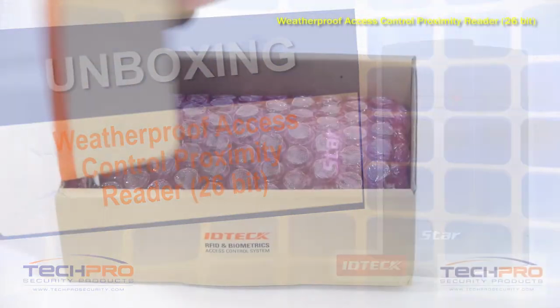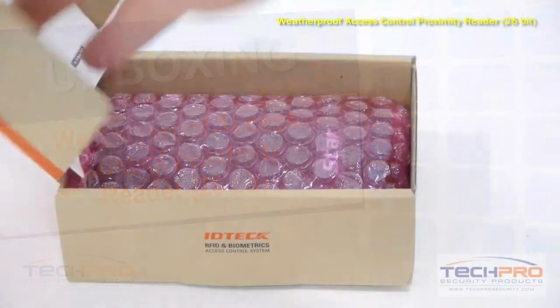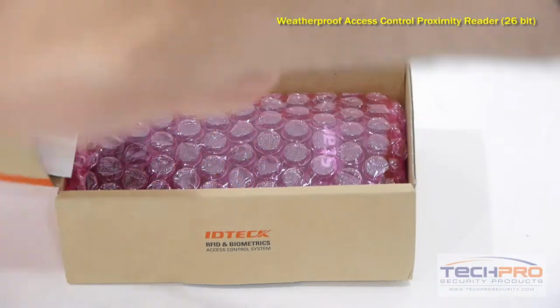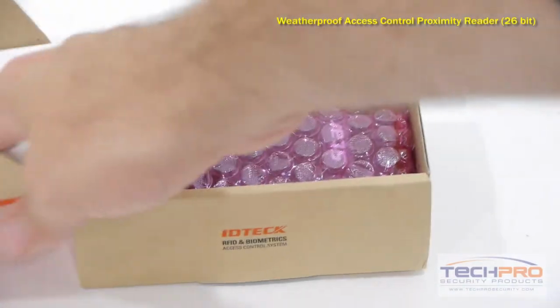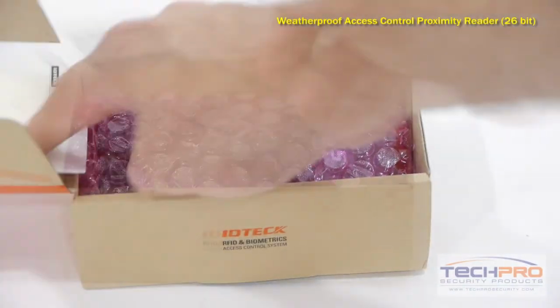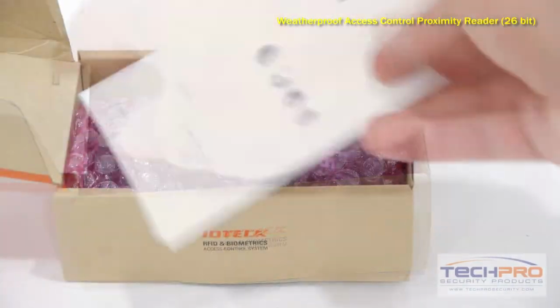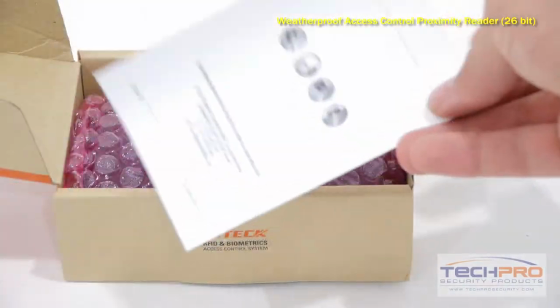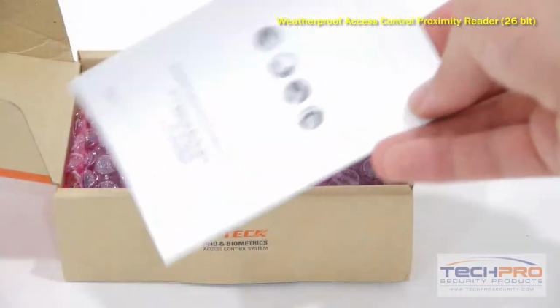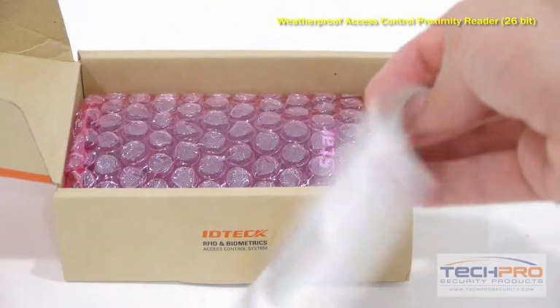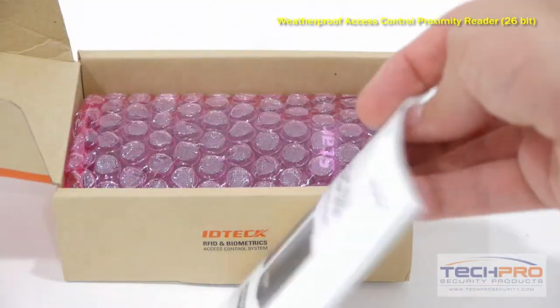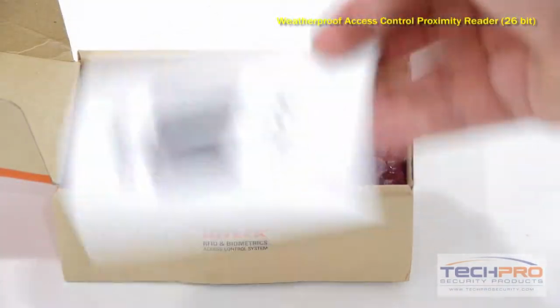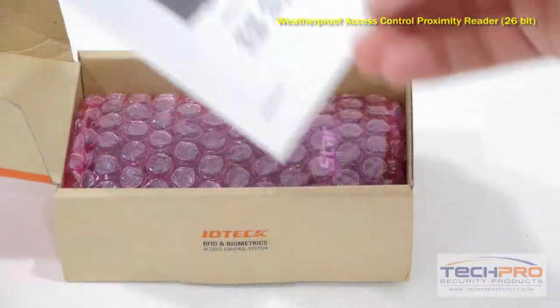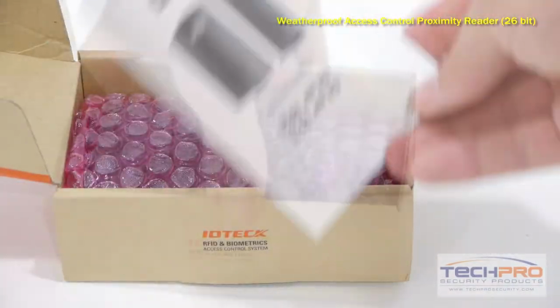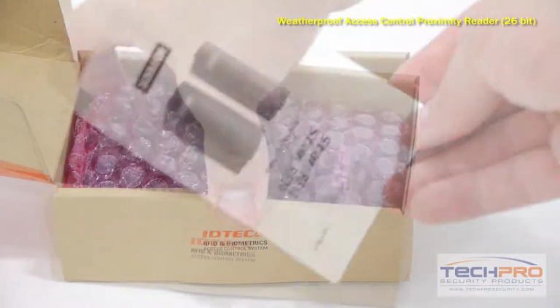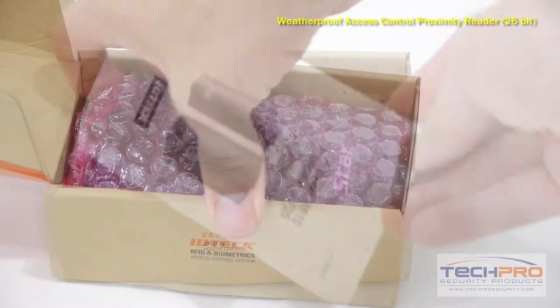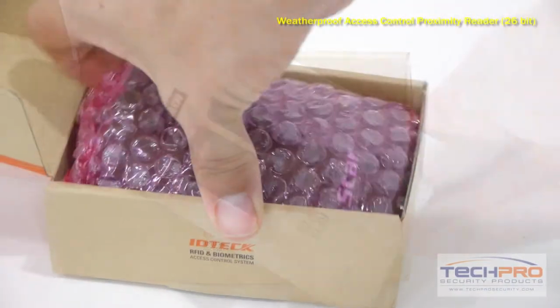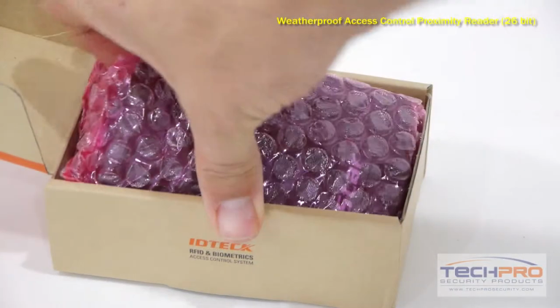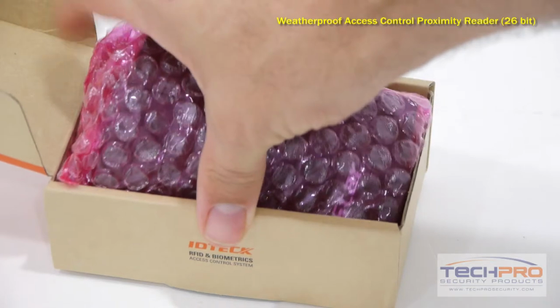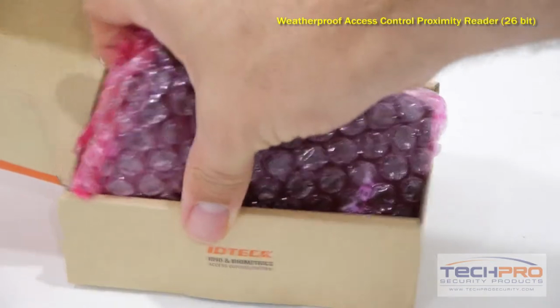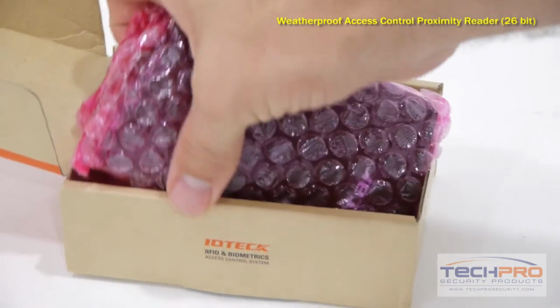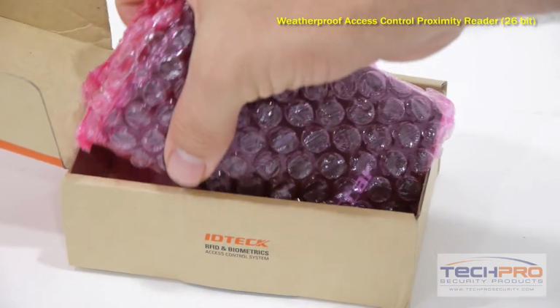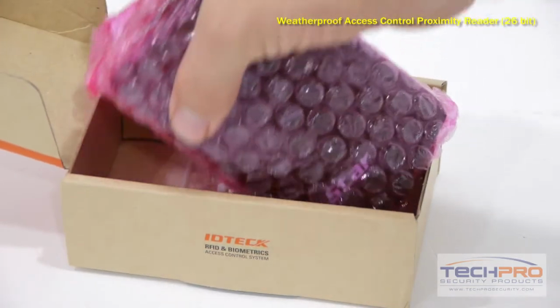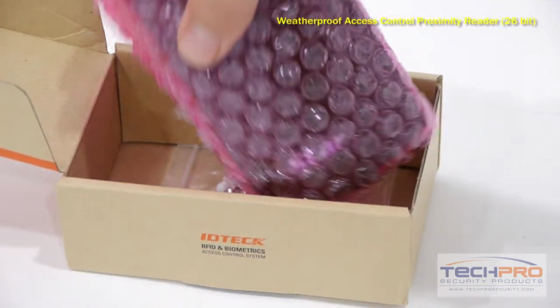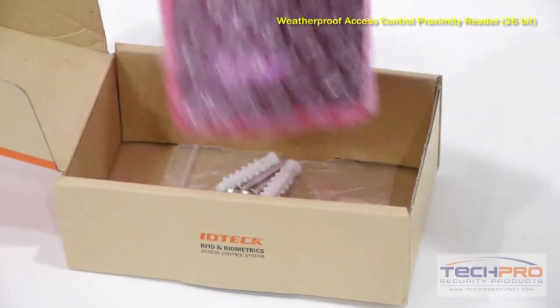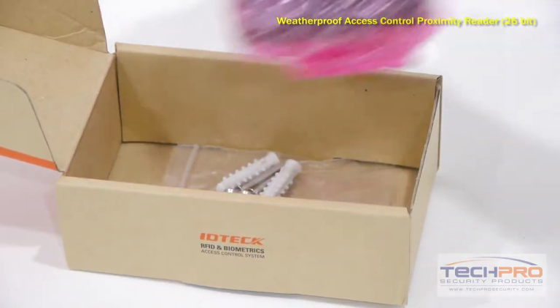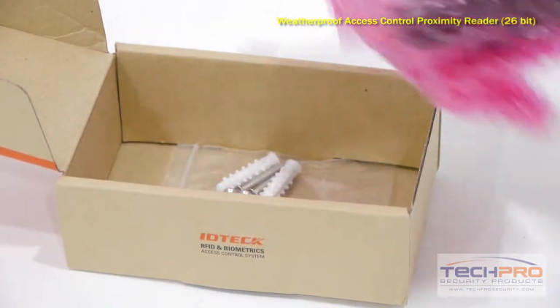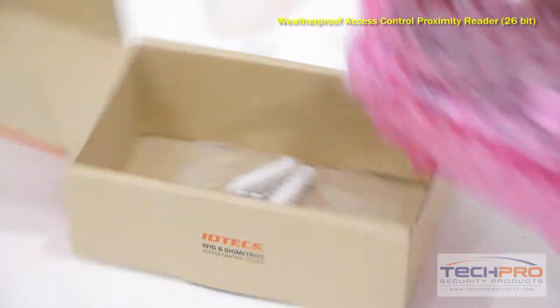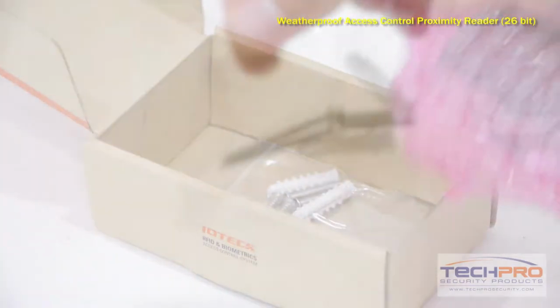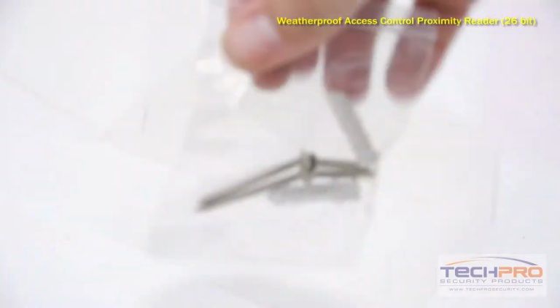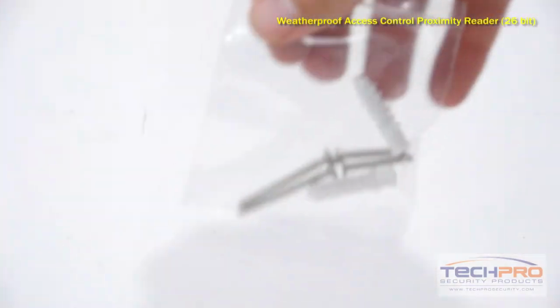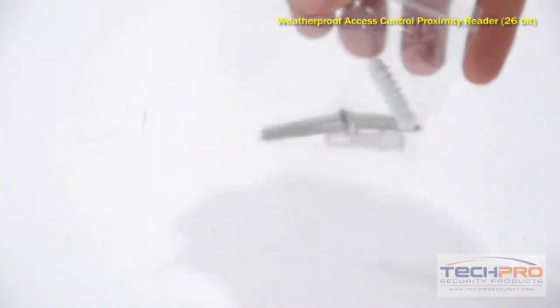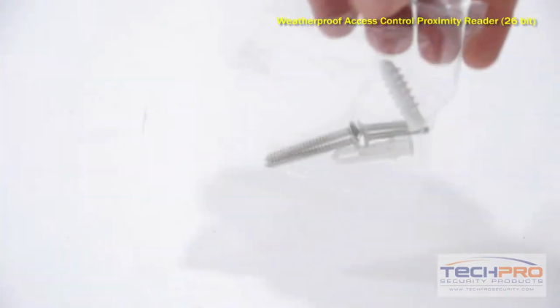This is our Indoor-Outdoor Axis Control Proximity Reader. It utilizes a 26-bit Wiegand communication protocol and is manufactured to be wall-mountable.